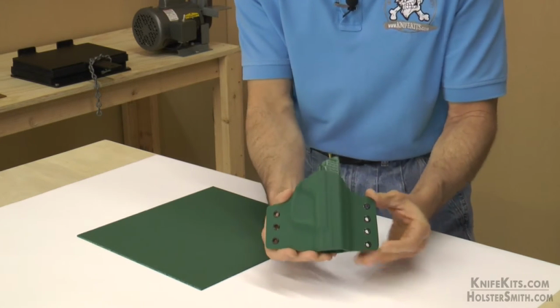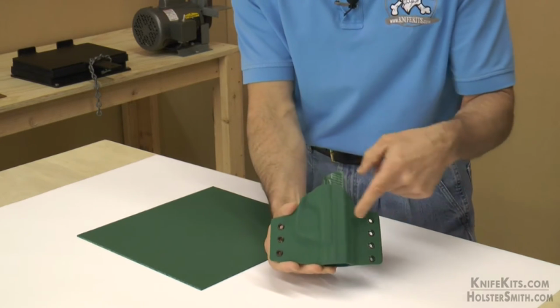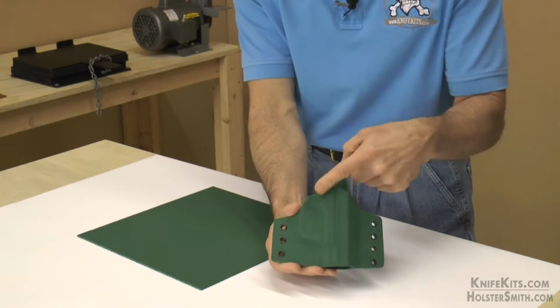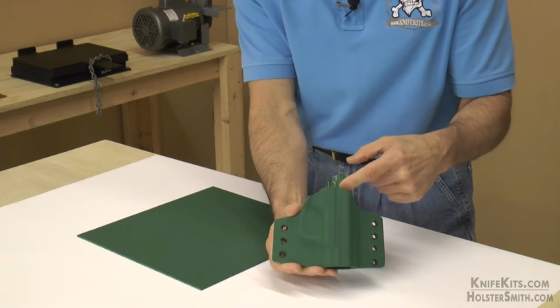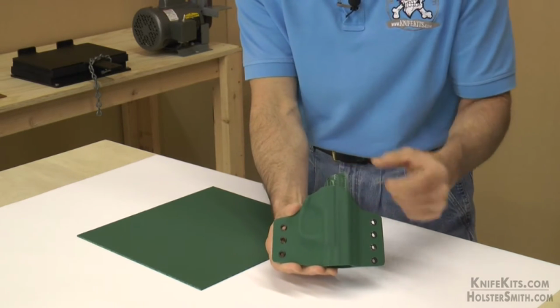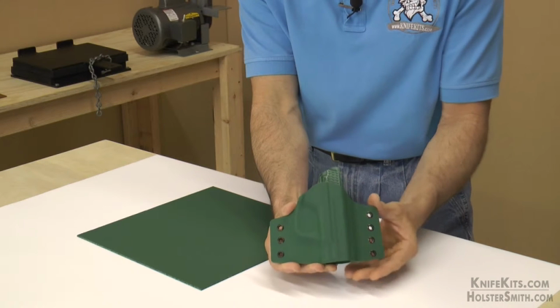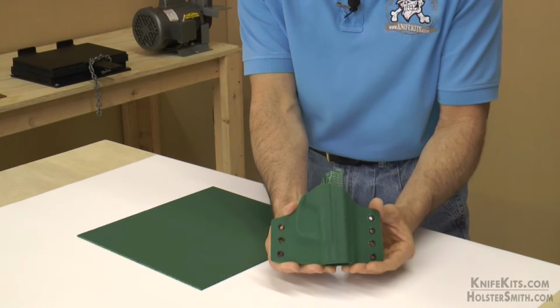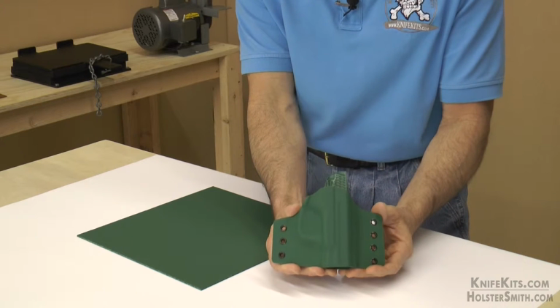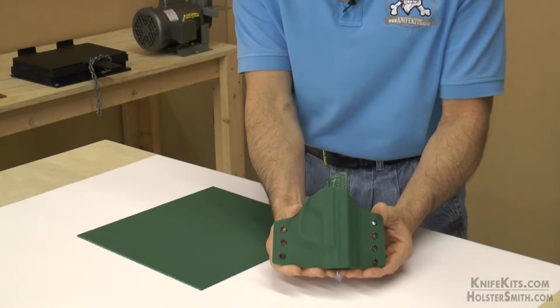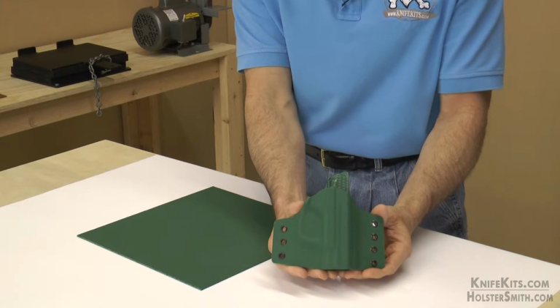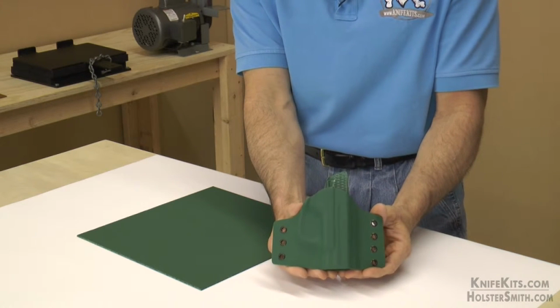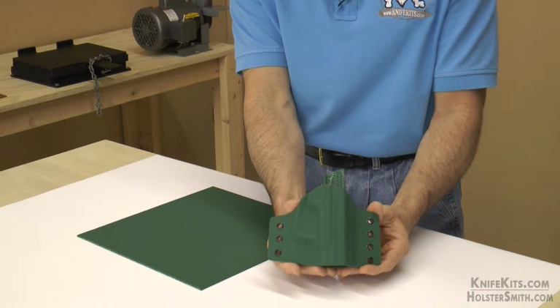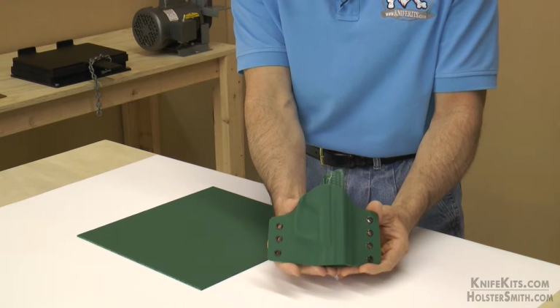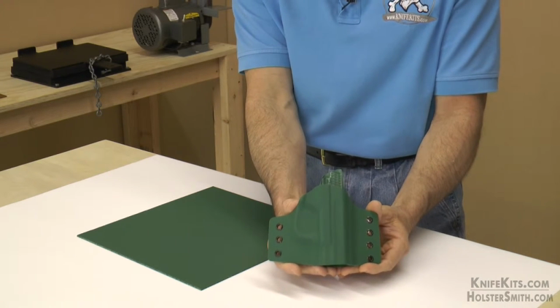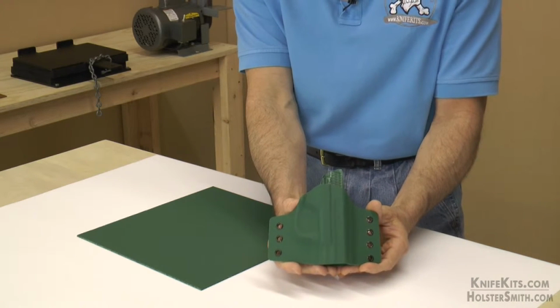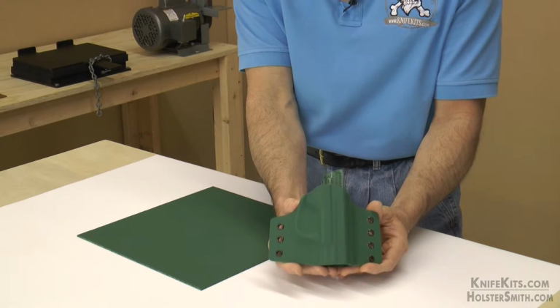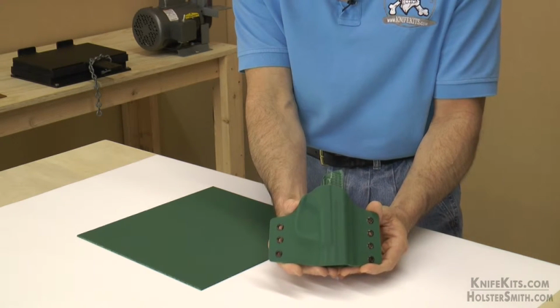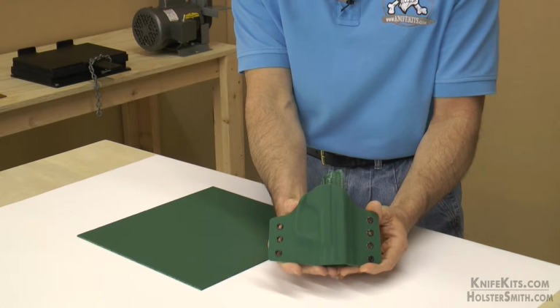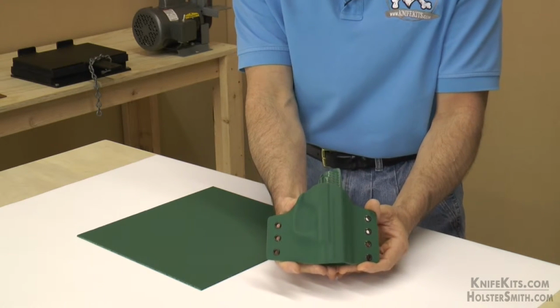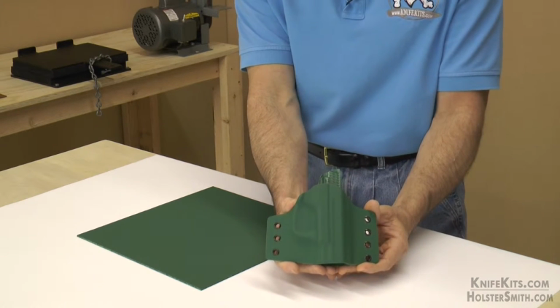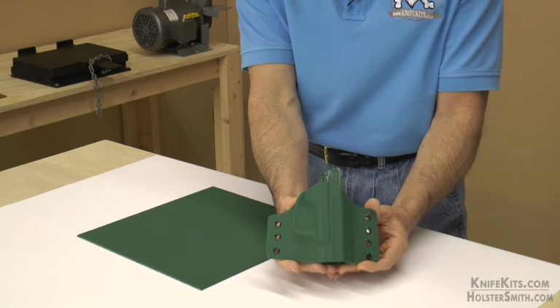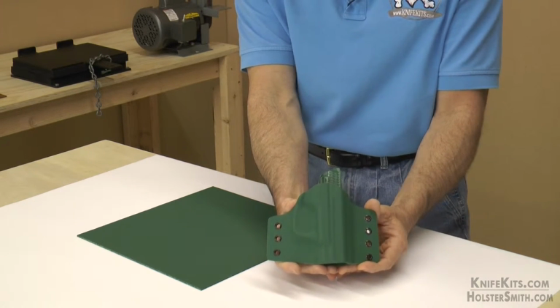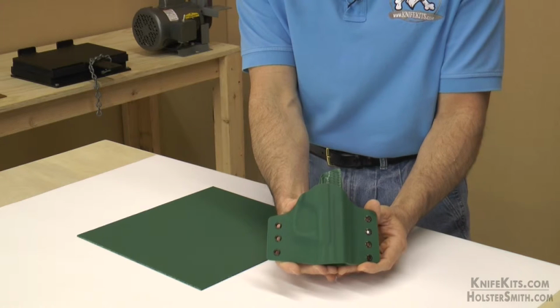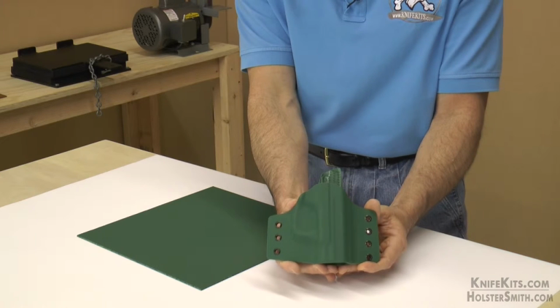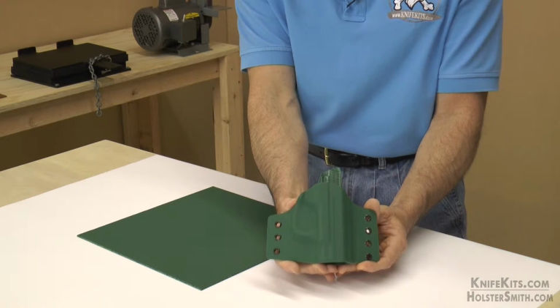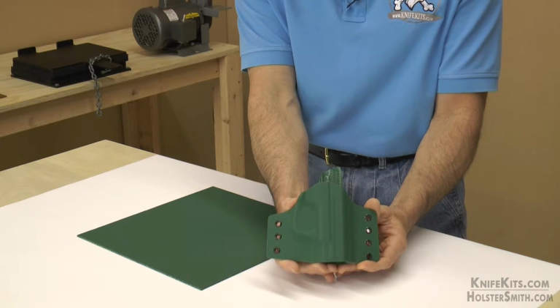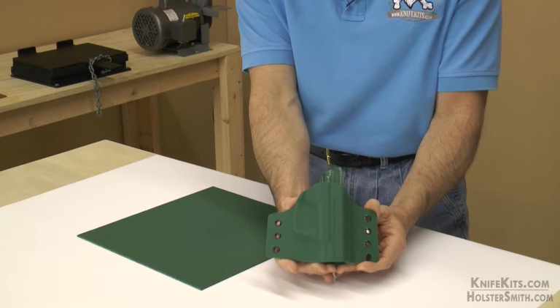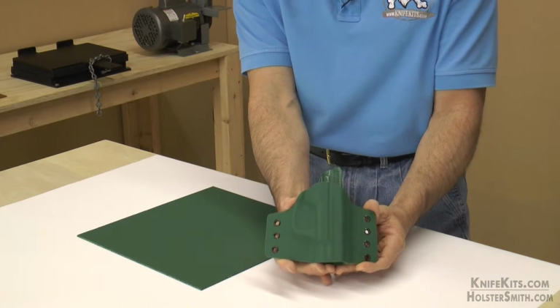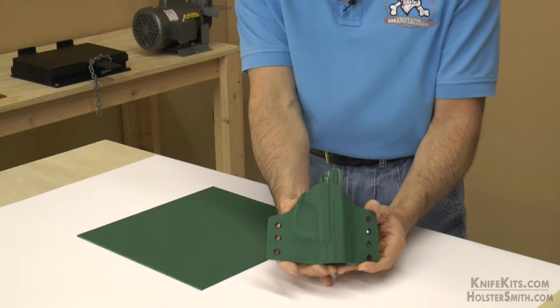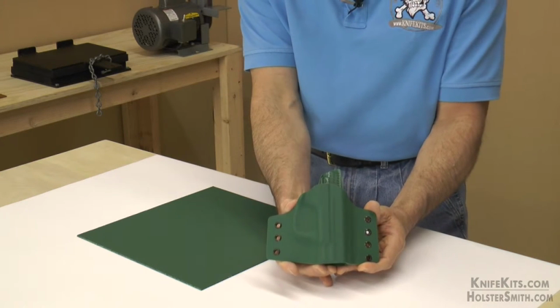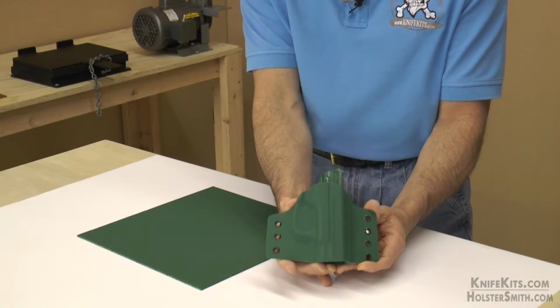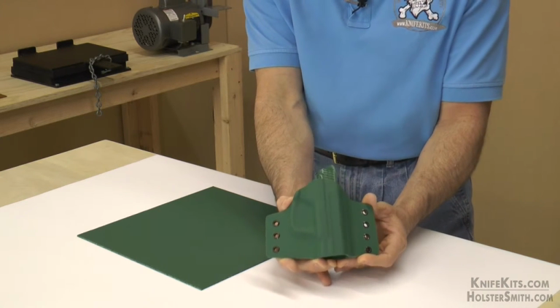This is available in a self smooth finish on both knife kits and holstersmith.com. All the standard gauges and sizes, including custom cuts, are available.